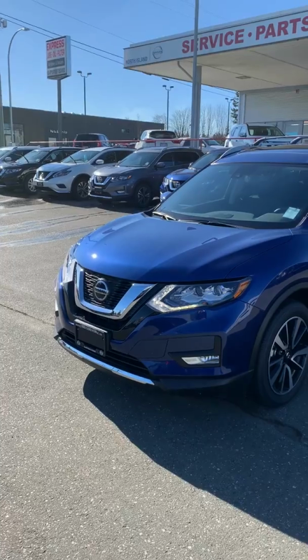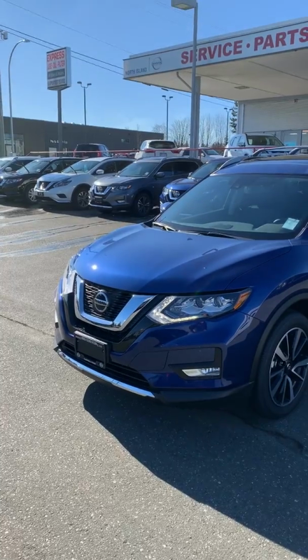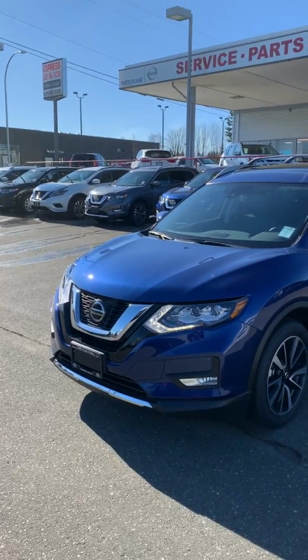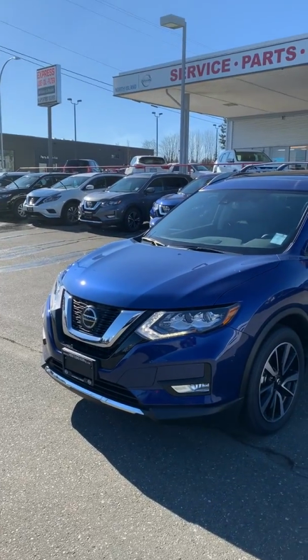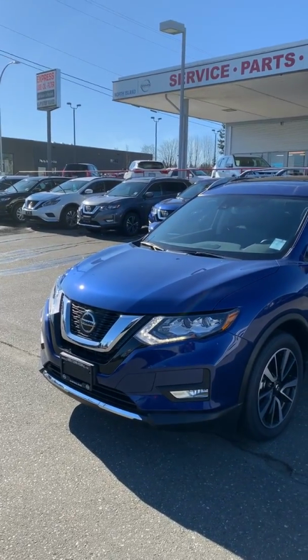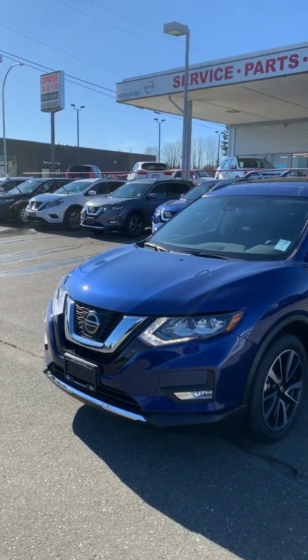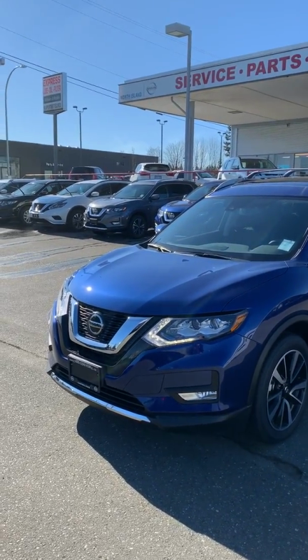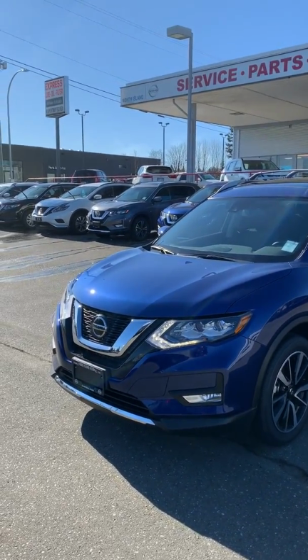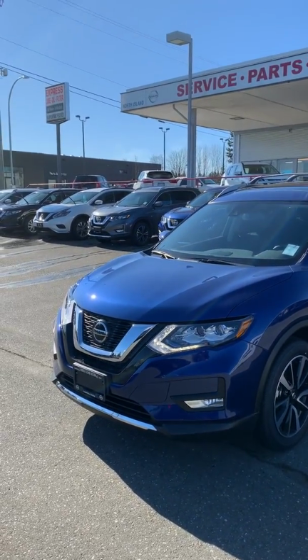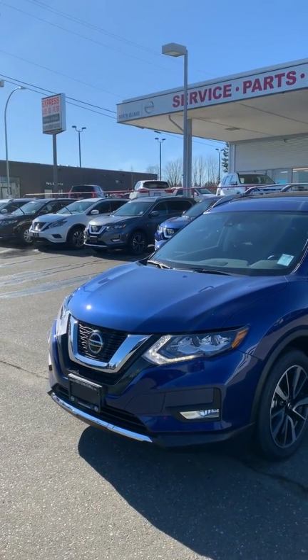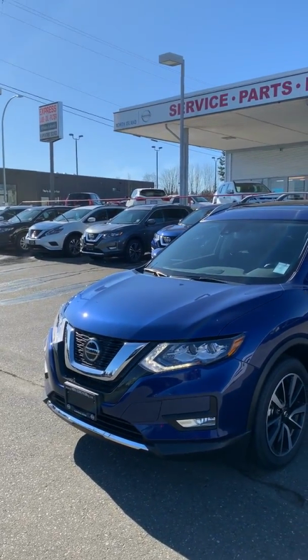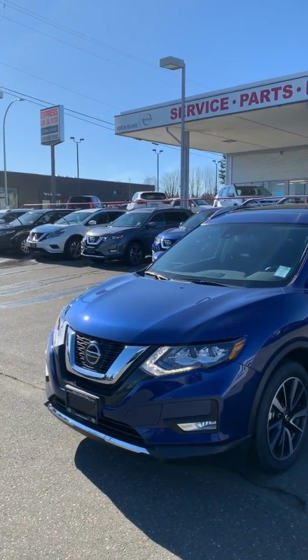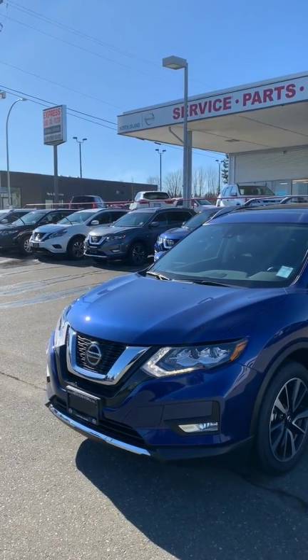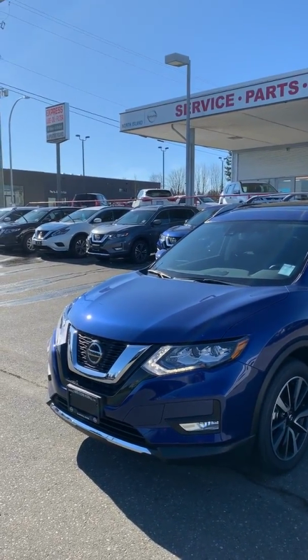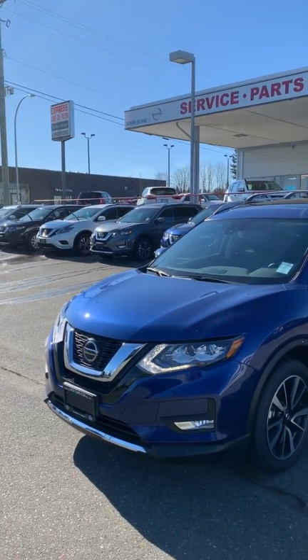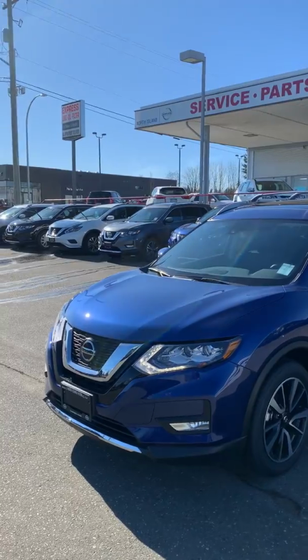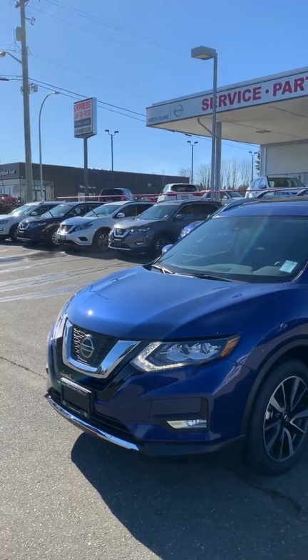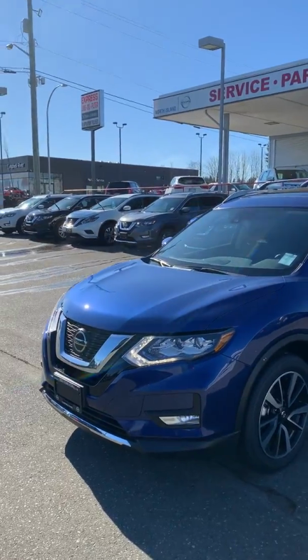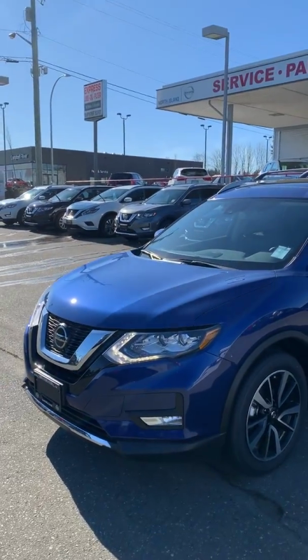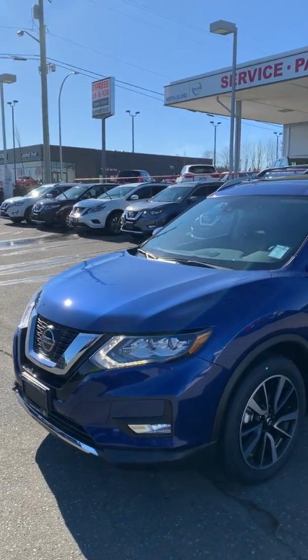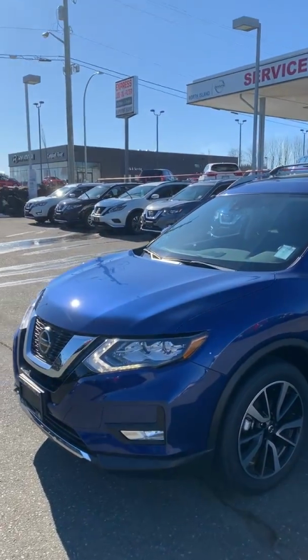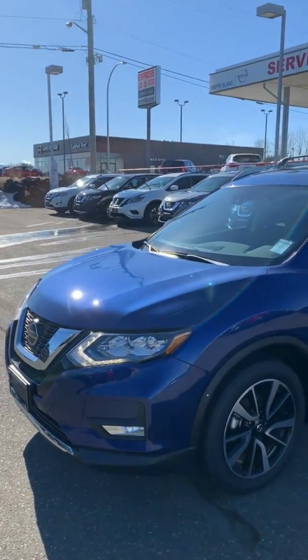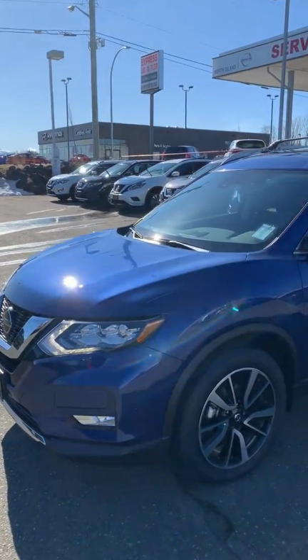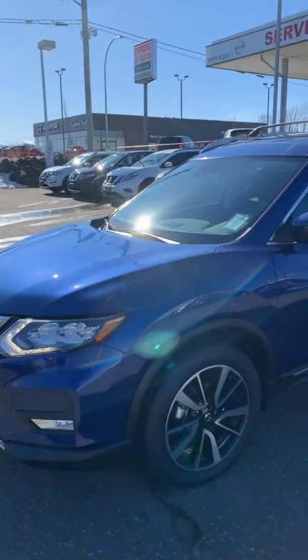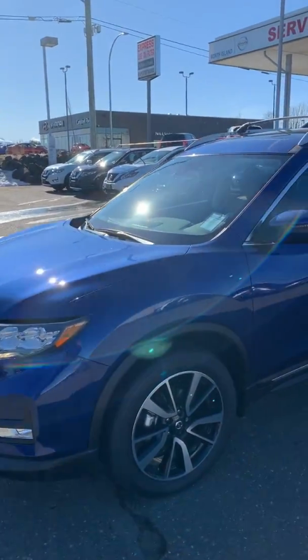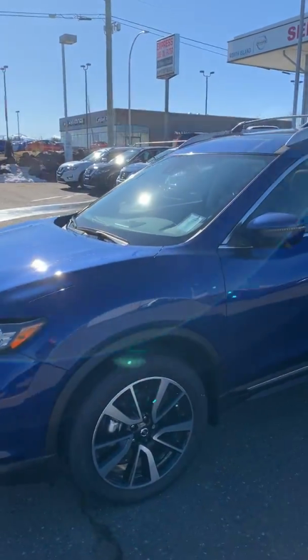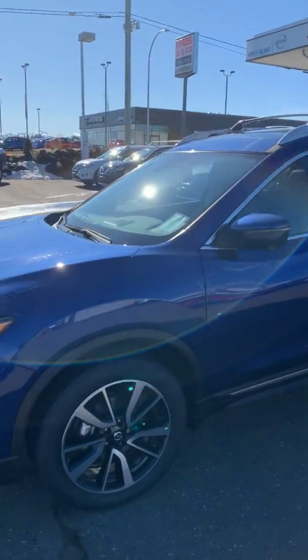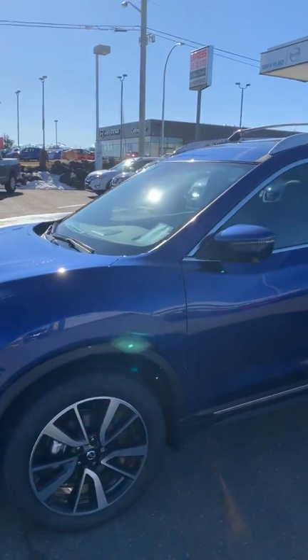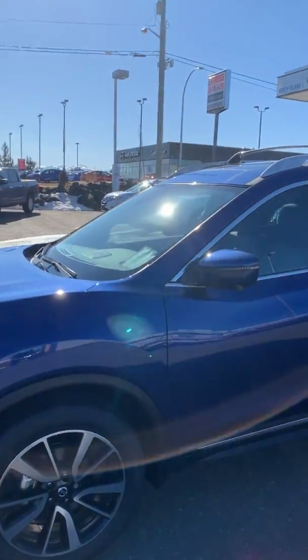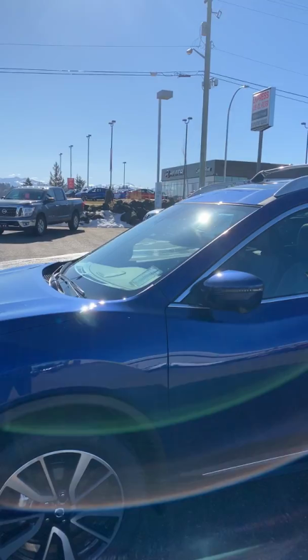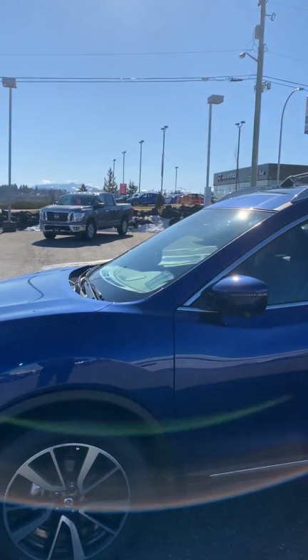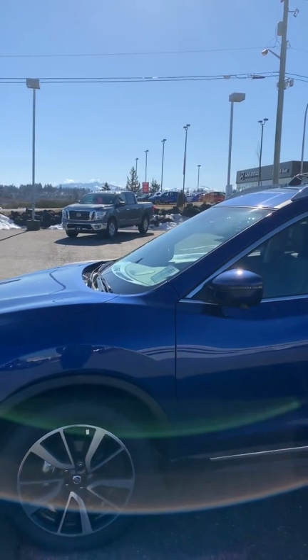Hey Larissa, you're at North Island Nissan with the SL Rogue with ProPilot Assist. You have your 19-inch aluminum alloy wheels and your roof rails.